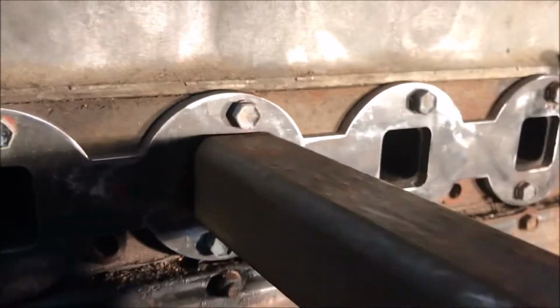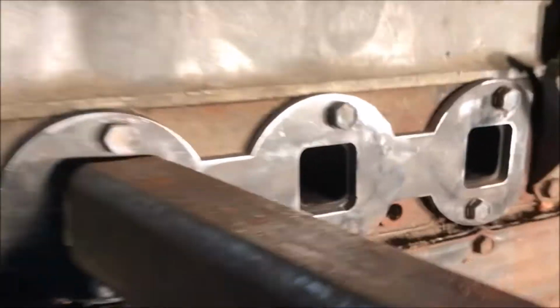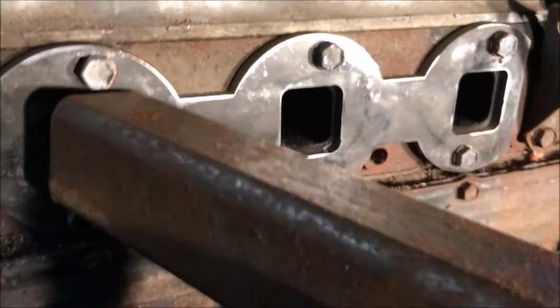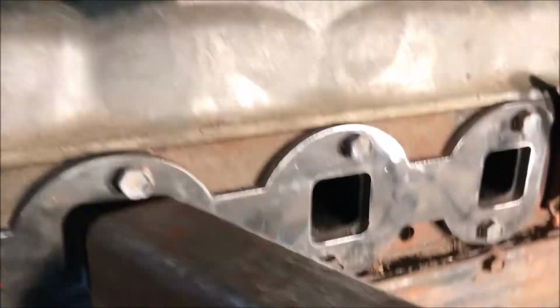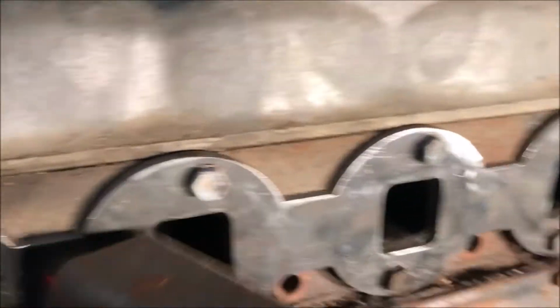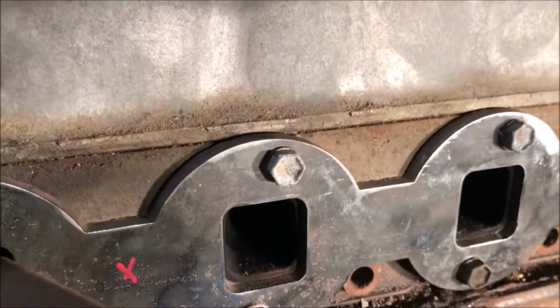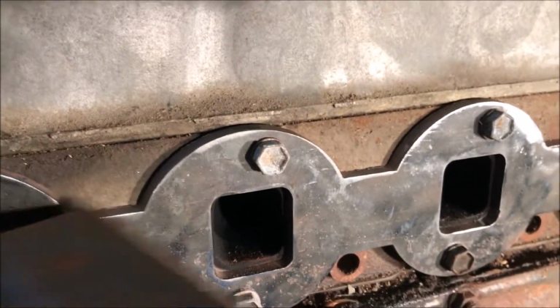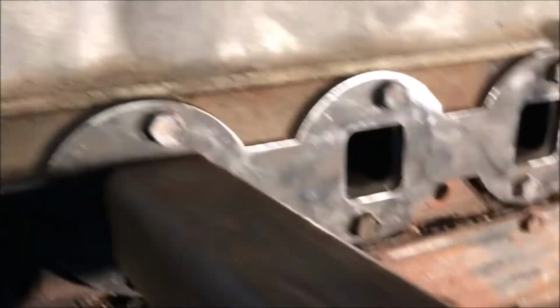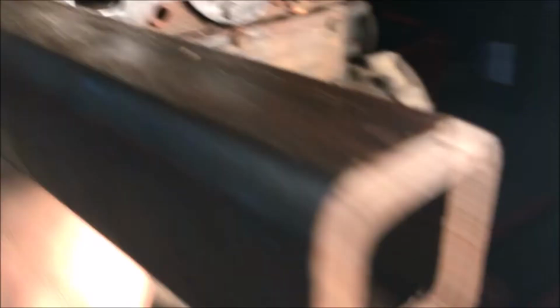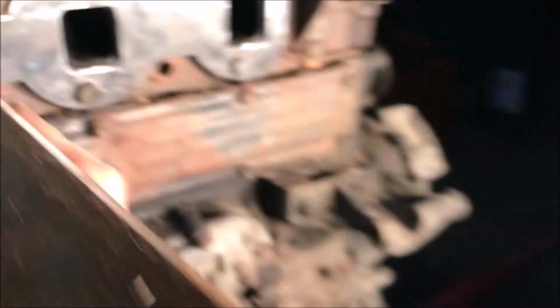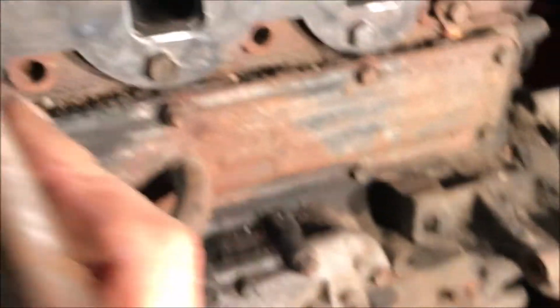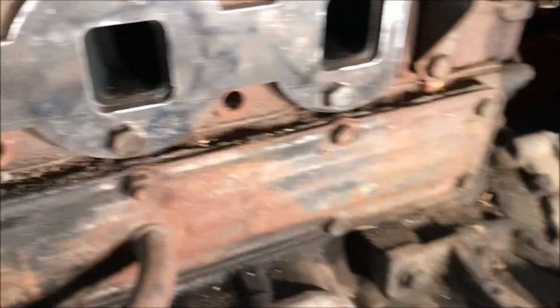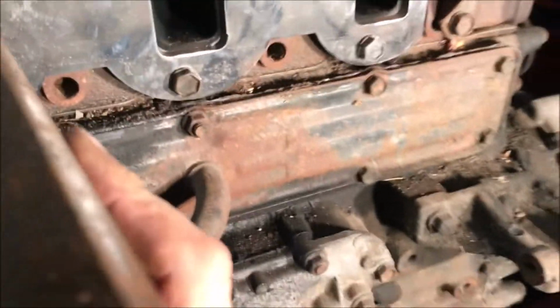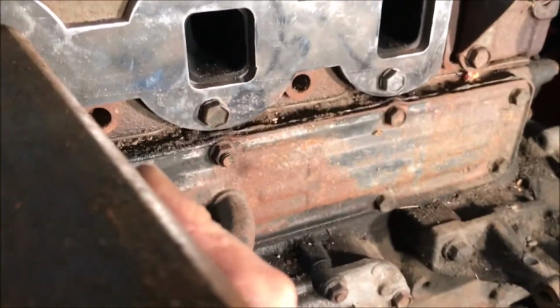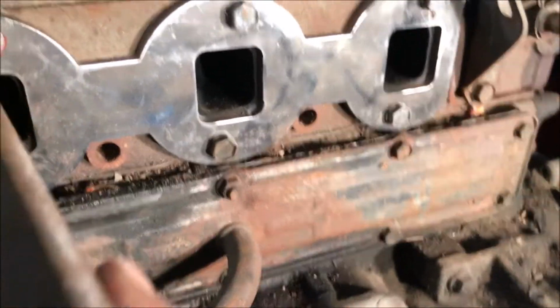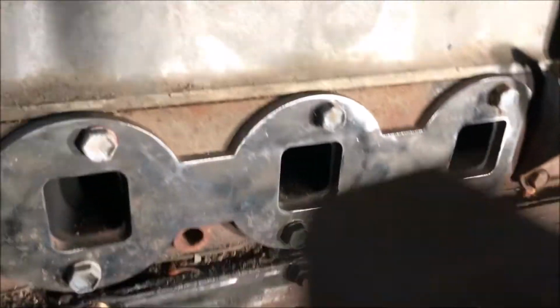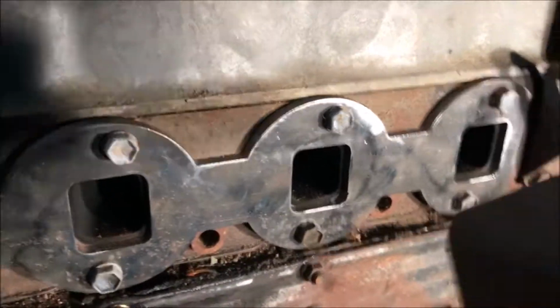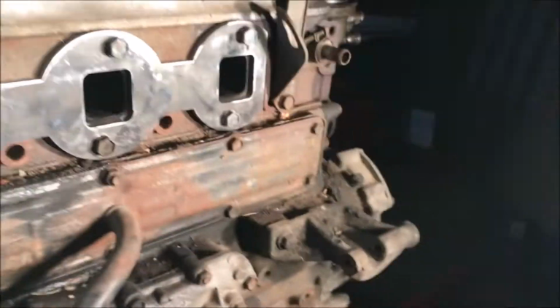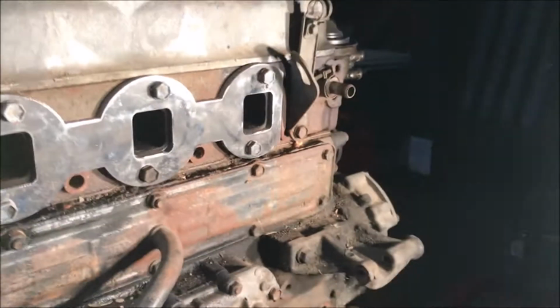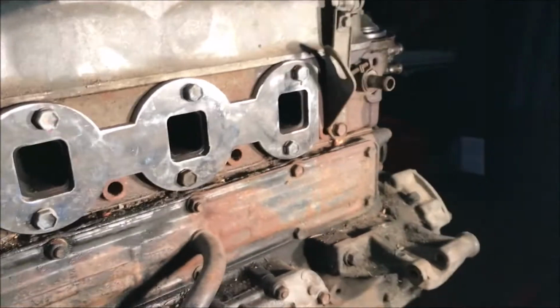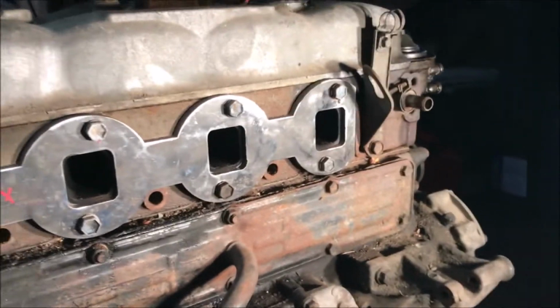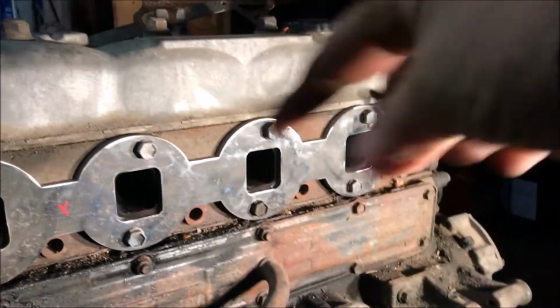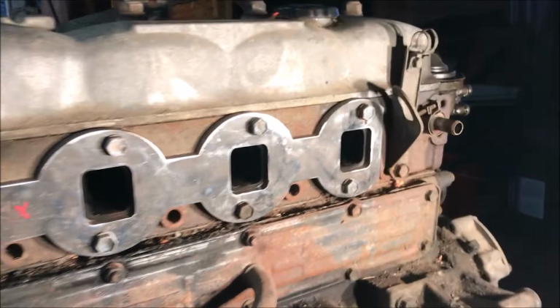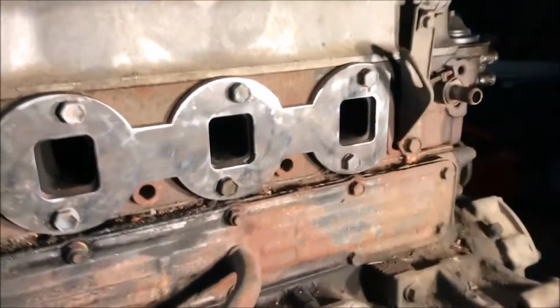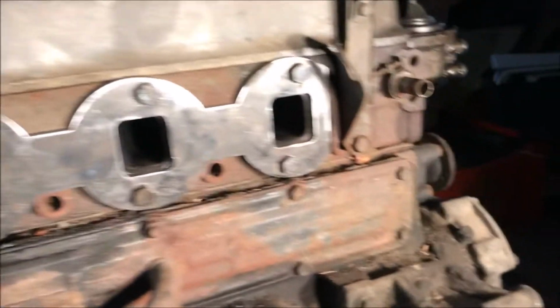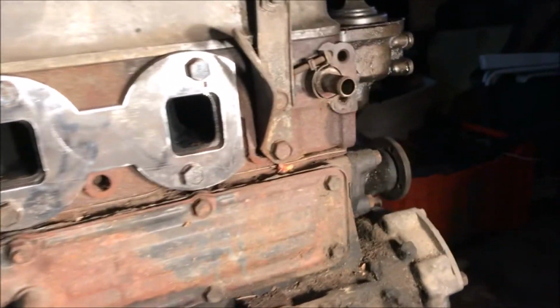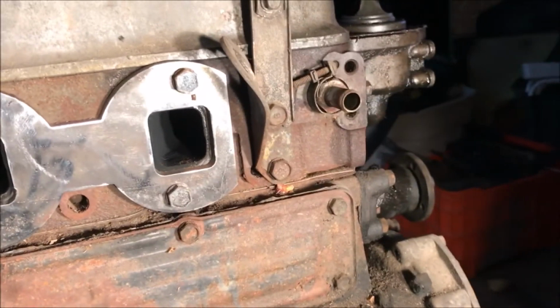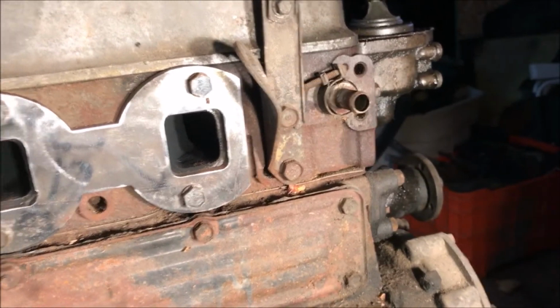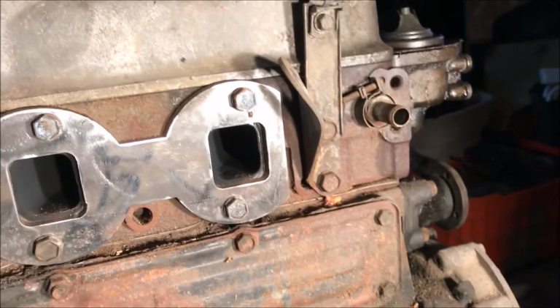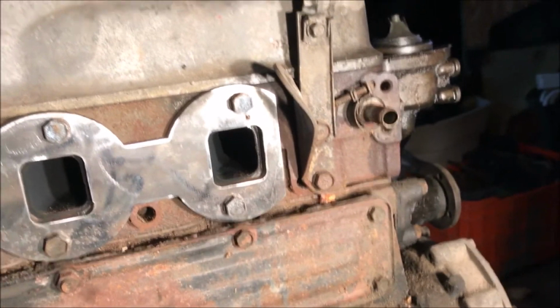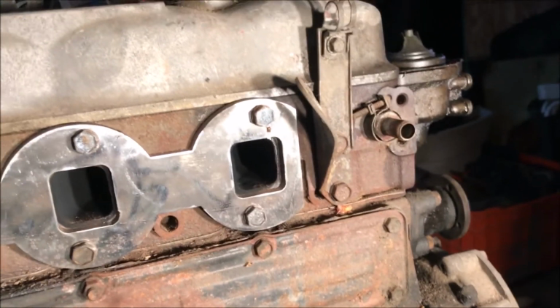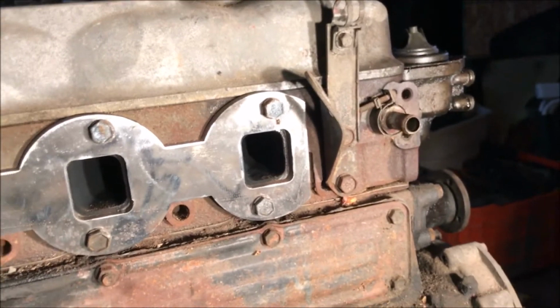I think some of these are probably going to come in on an angle and meet up around here somewhere. Our turbo will sit in here and we'll figure that out — that's next. Stay tuned folks, it's going to get interesting.